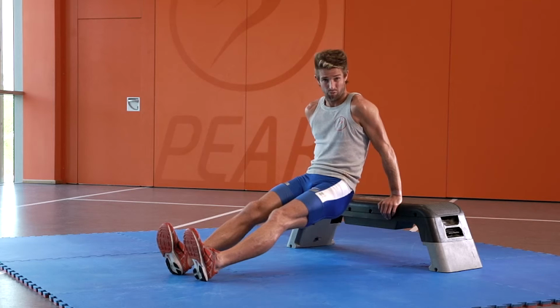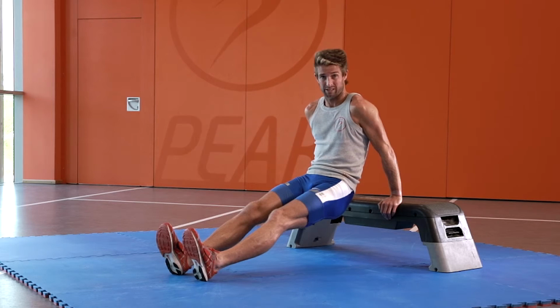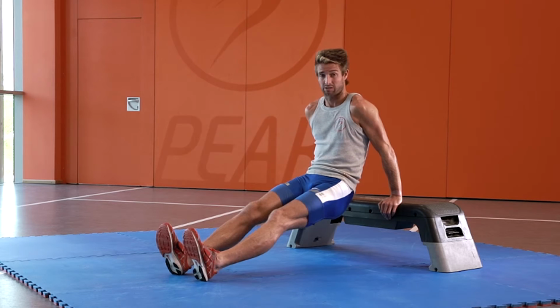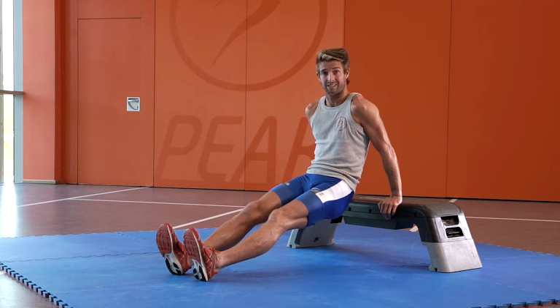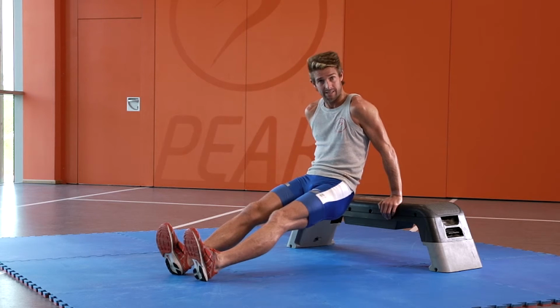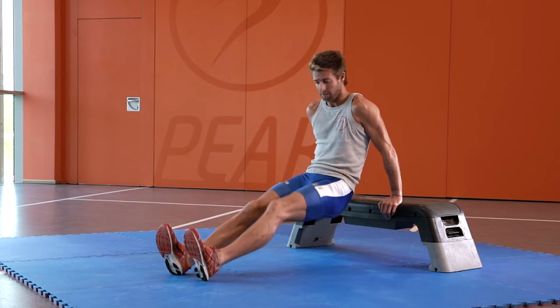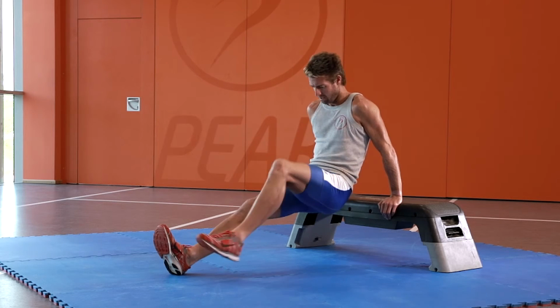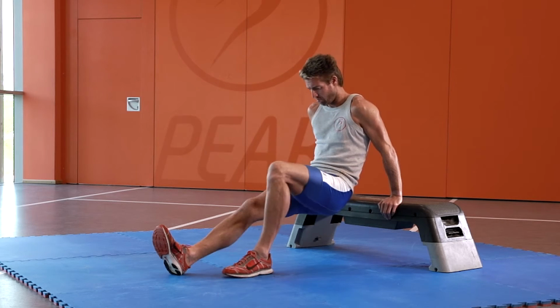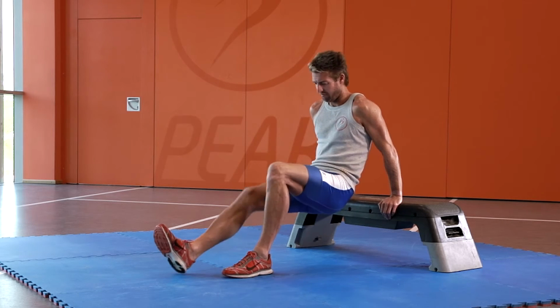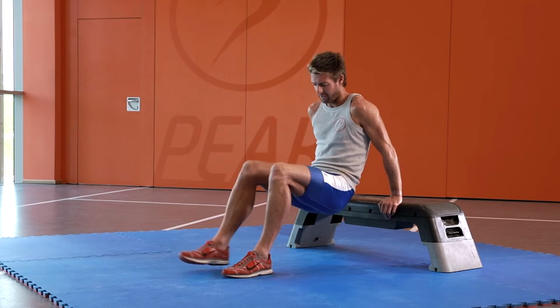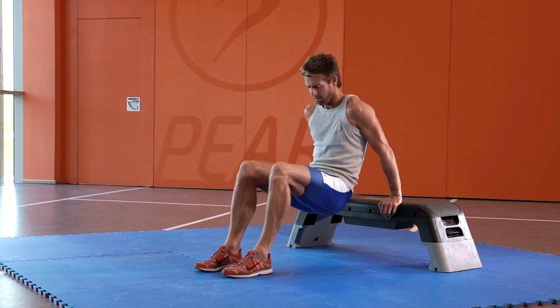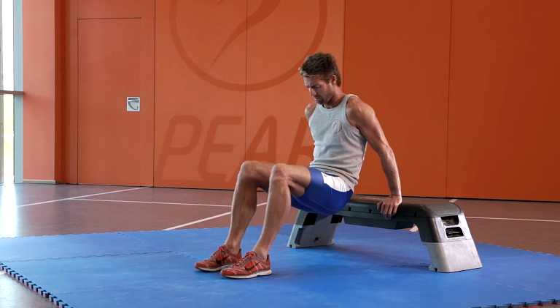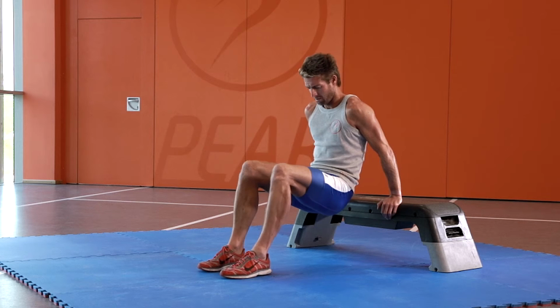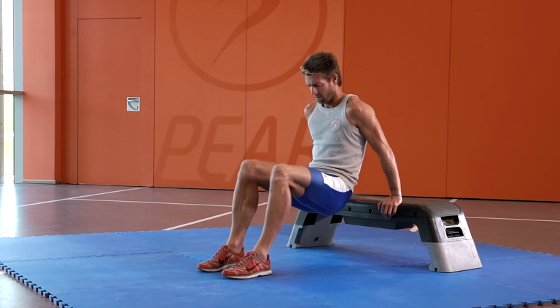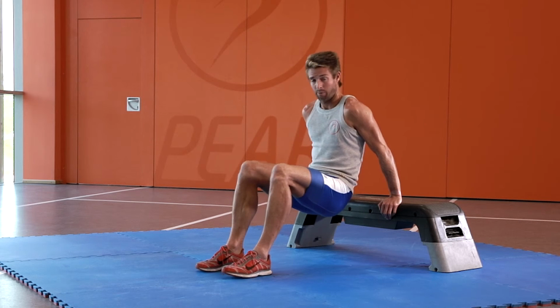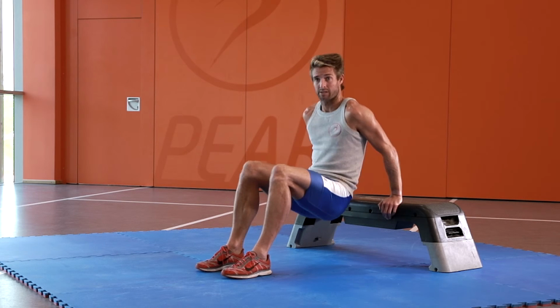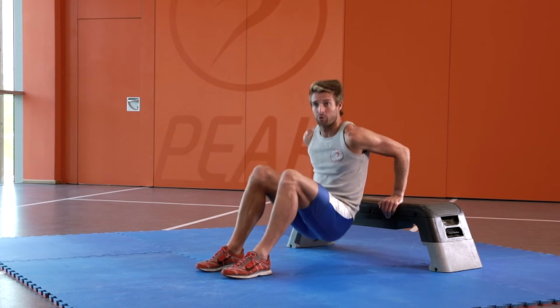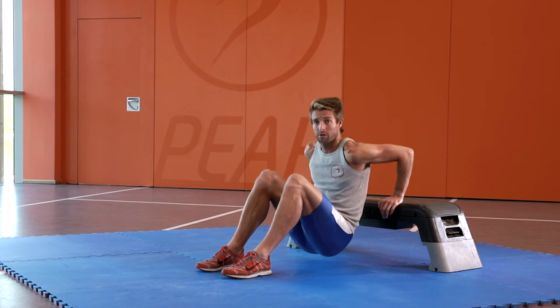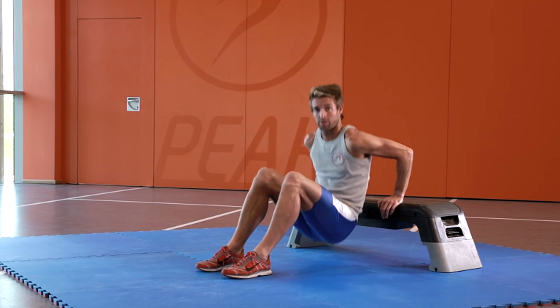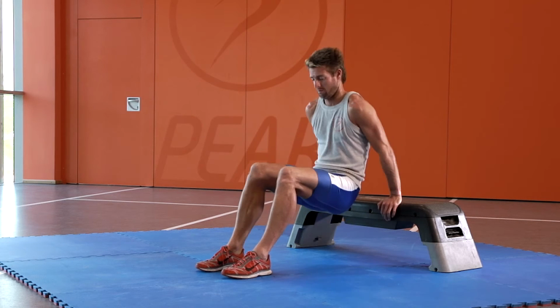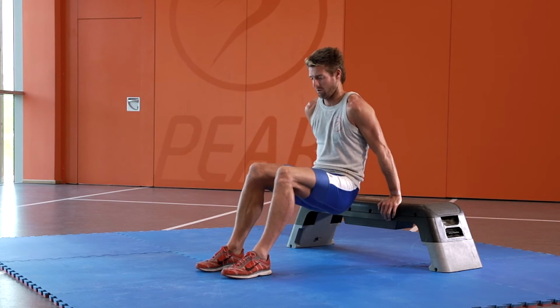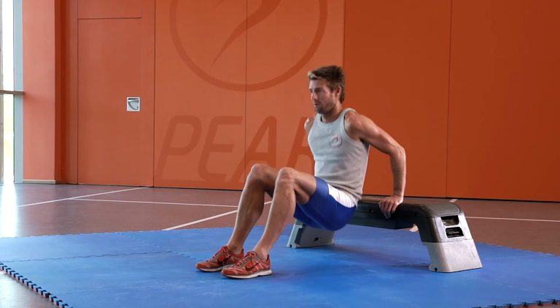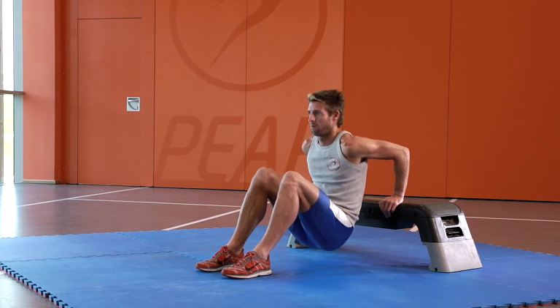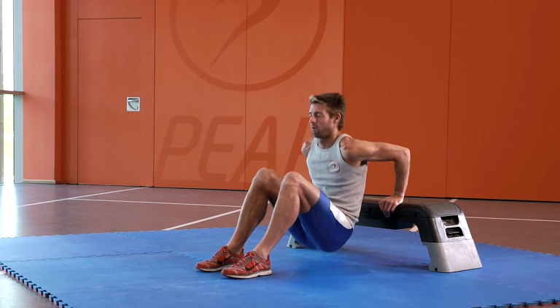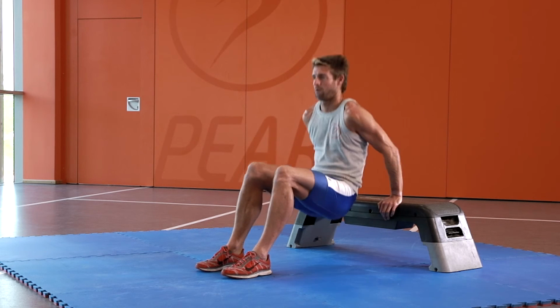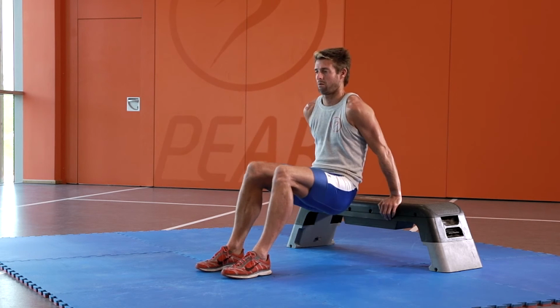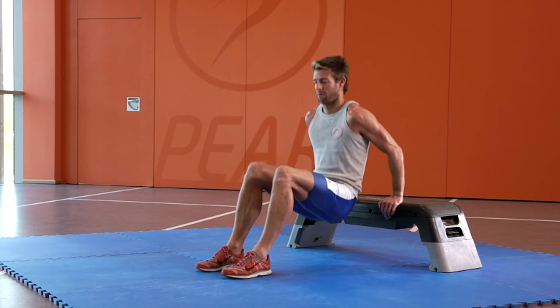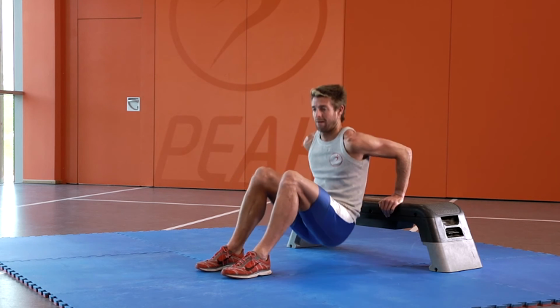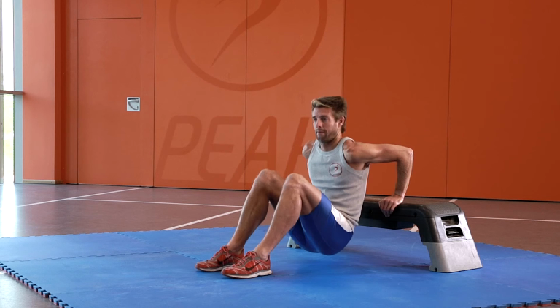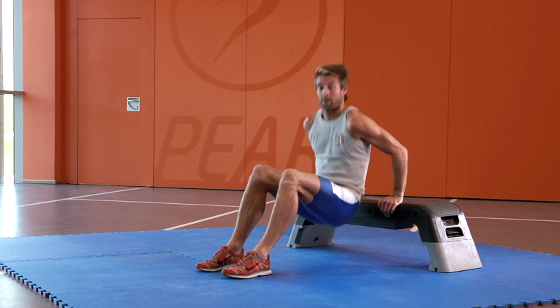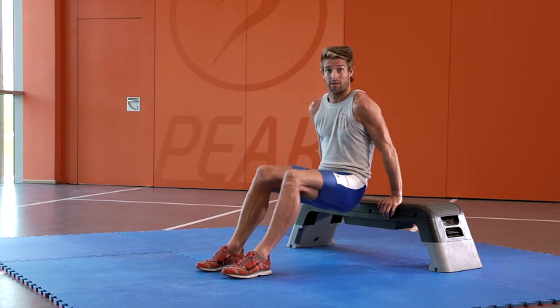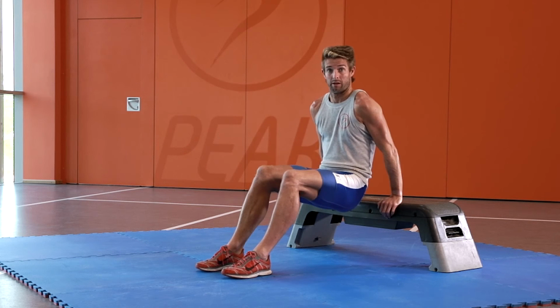If you want to make this exercise easier, bring your feet in and repeat the same motion in that manner.